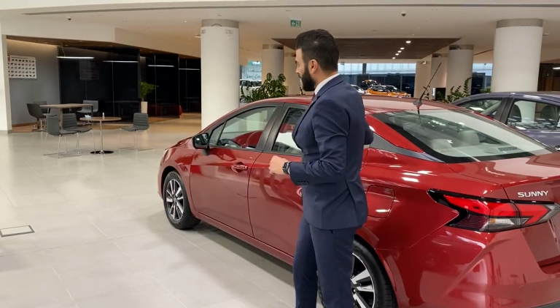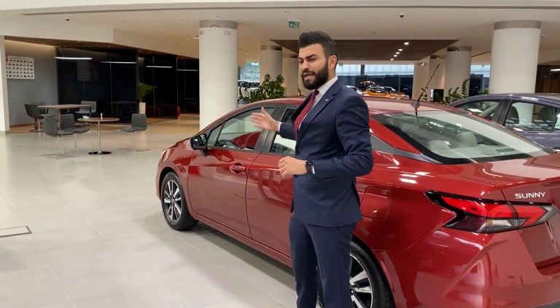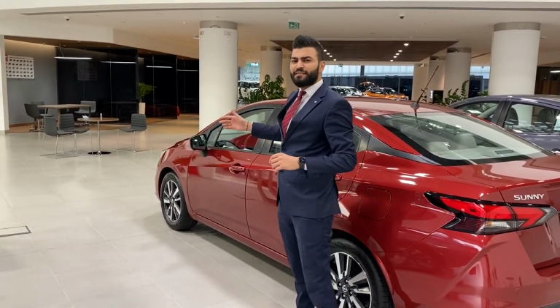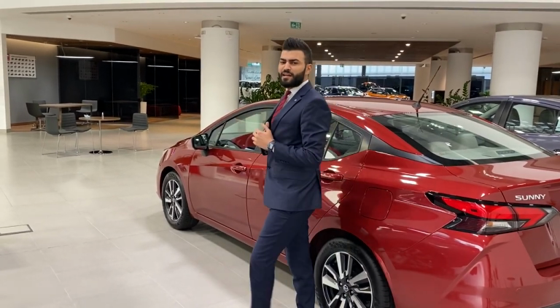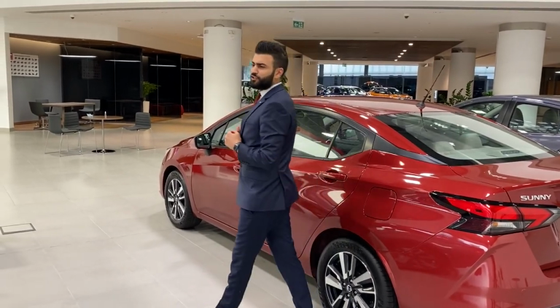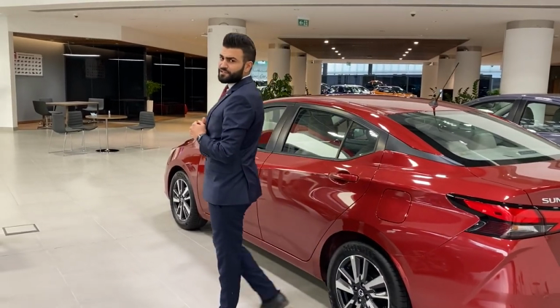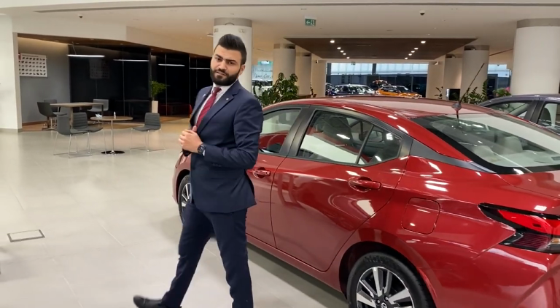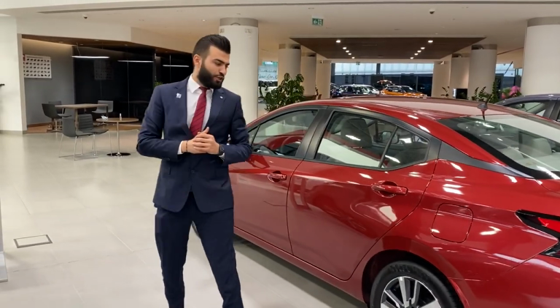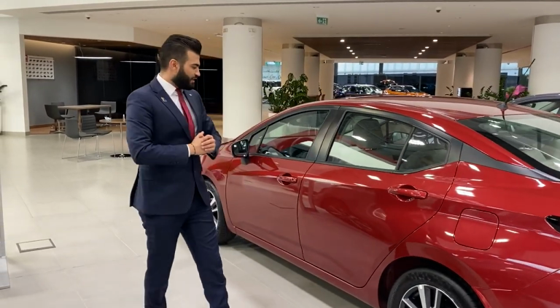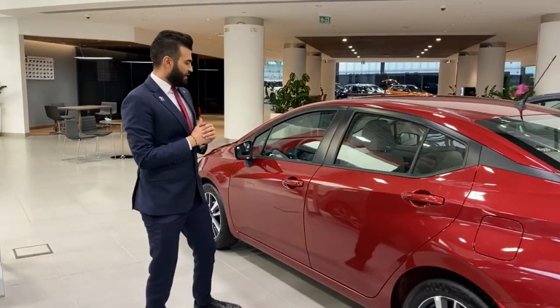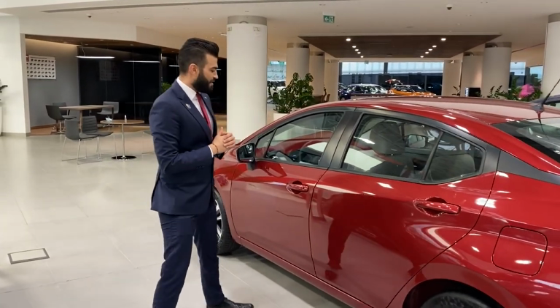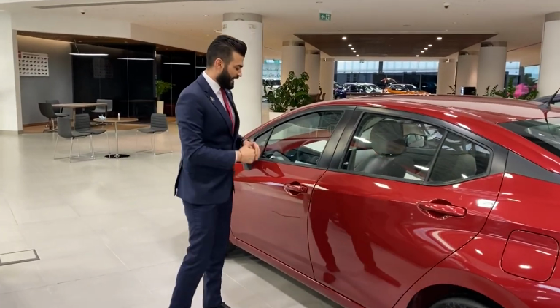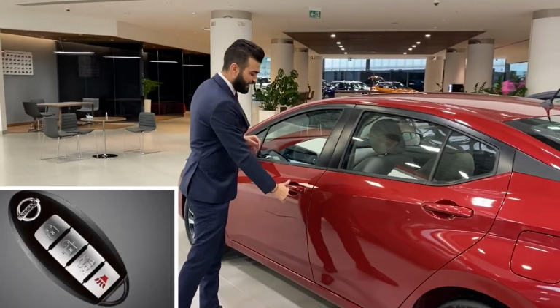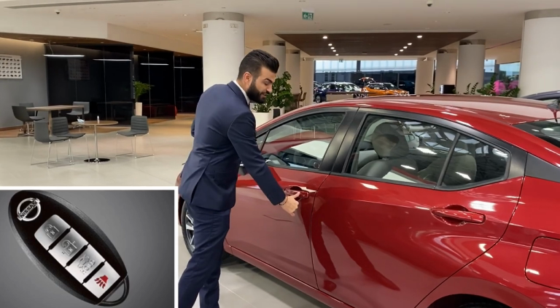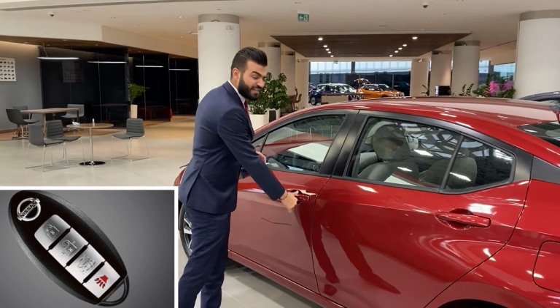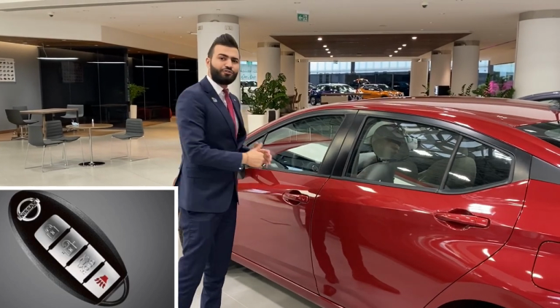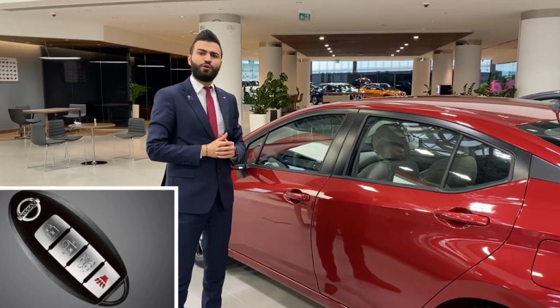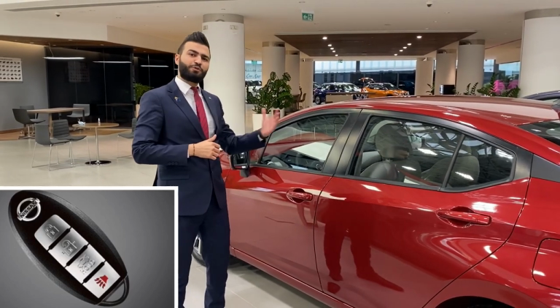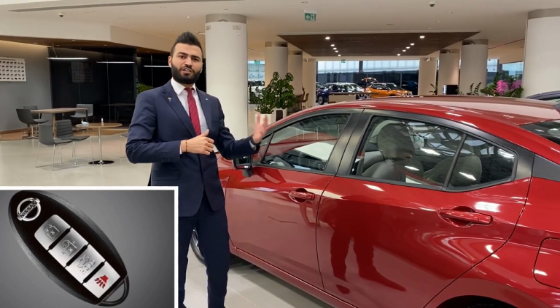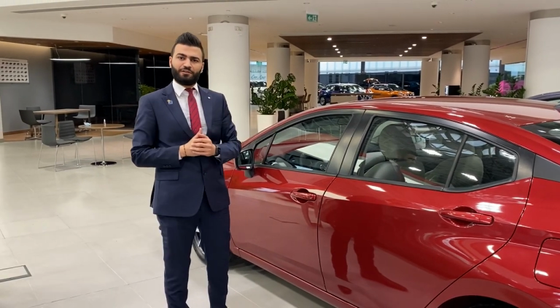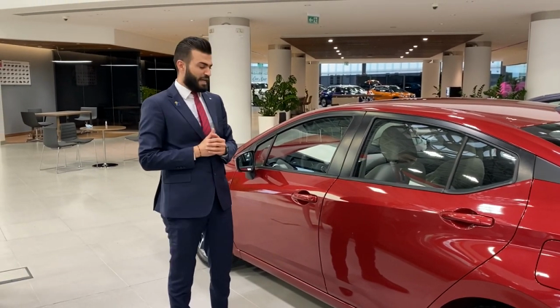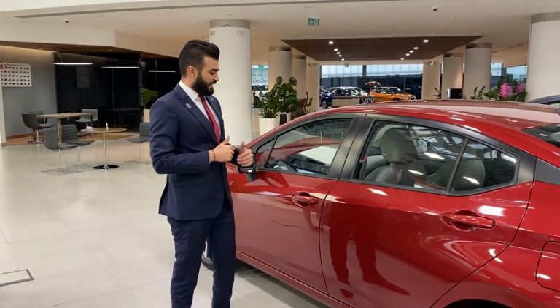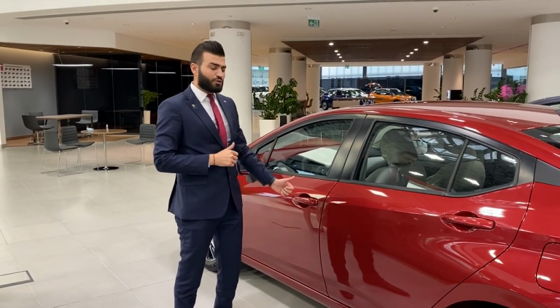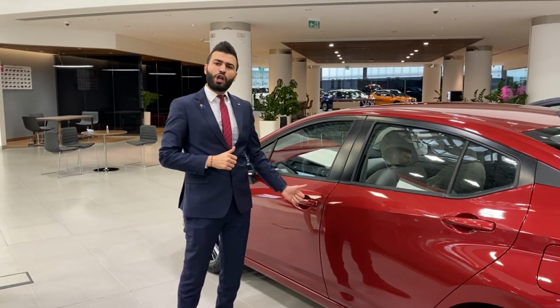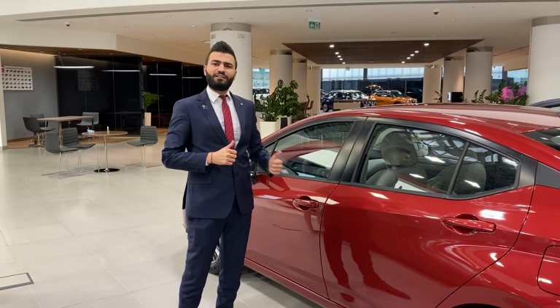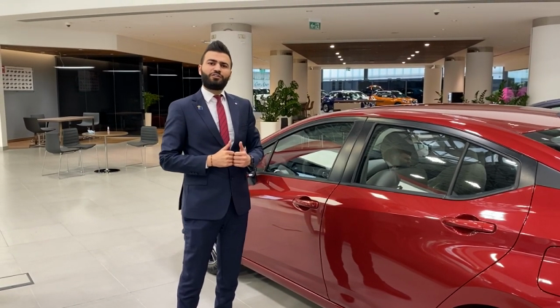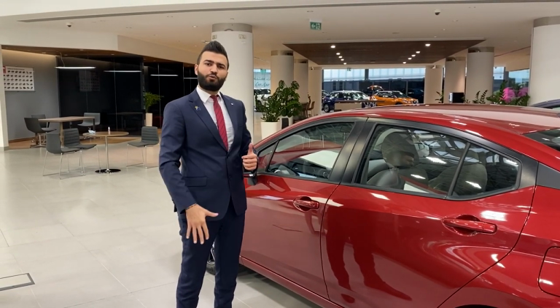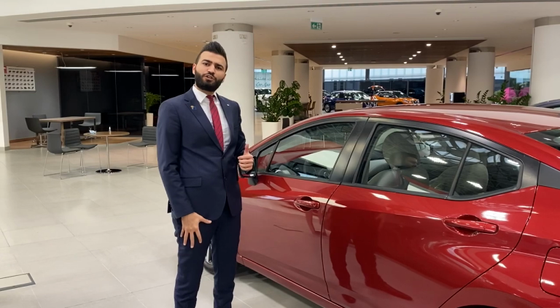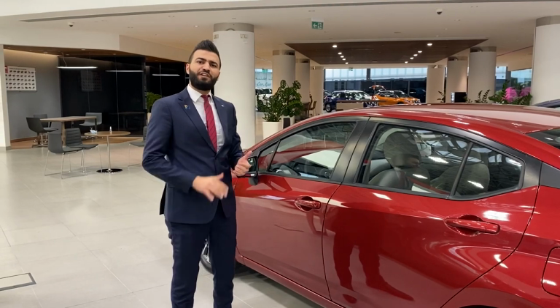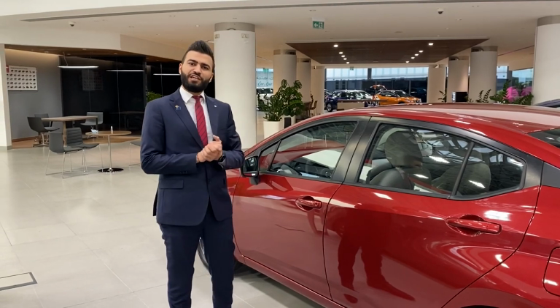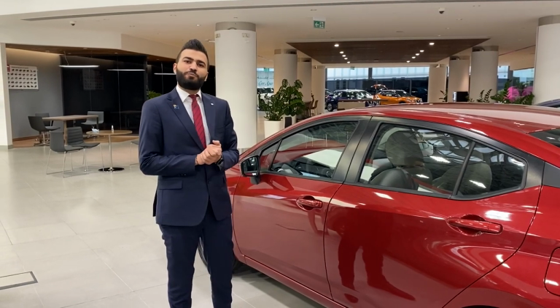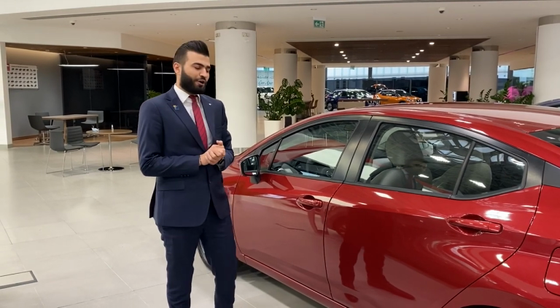Inside the driver's seat, the new Sunny features intelligent keyless entry with a push start button that allows you to lock and unlock the car without removing the keys from your pocket.